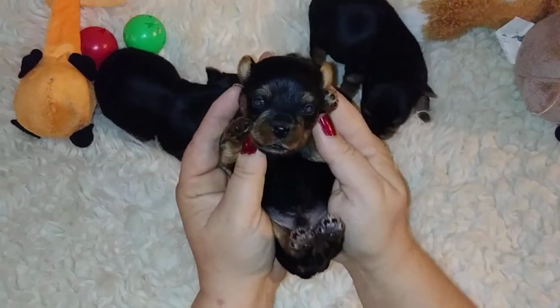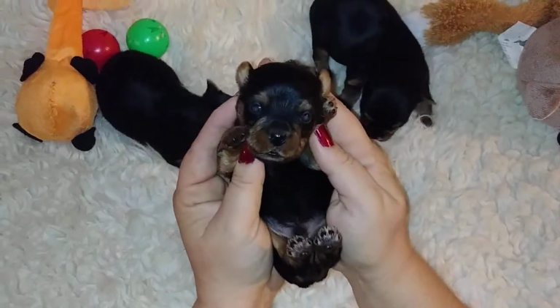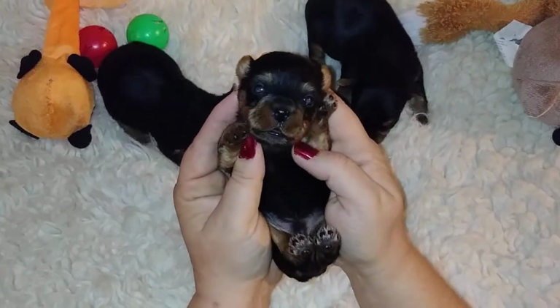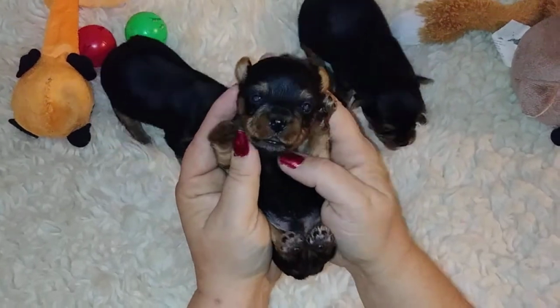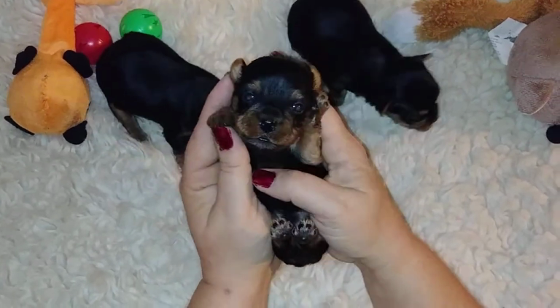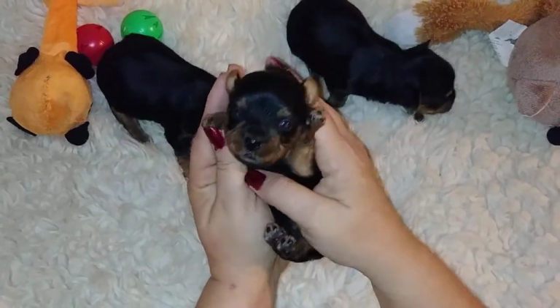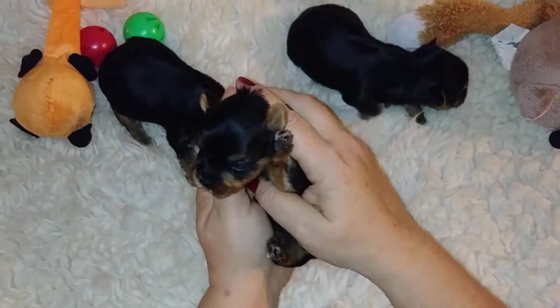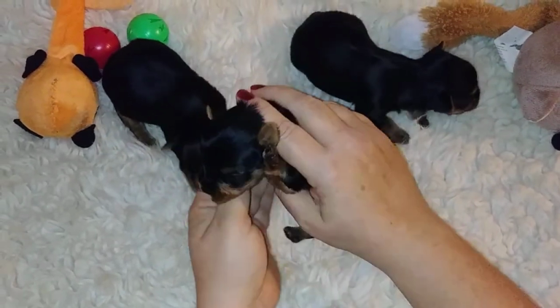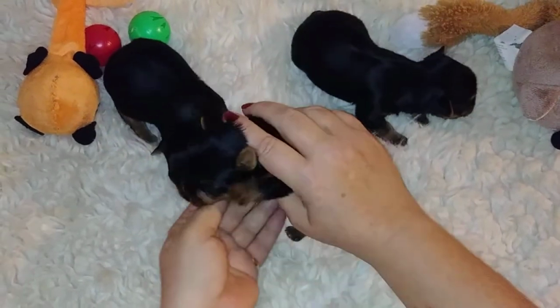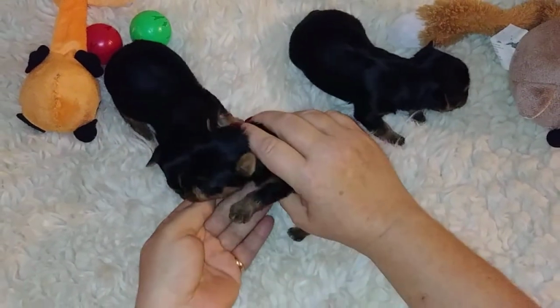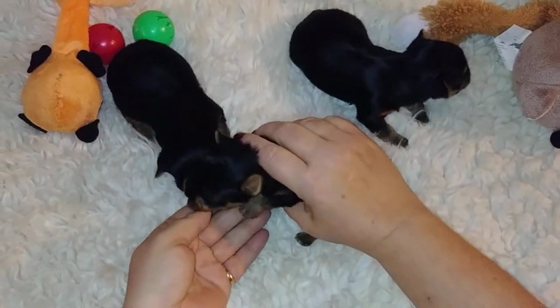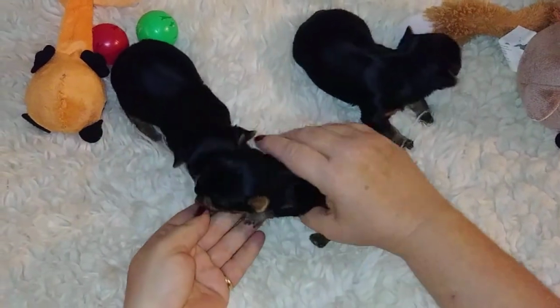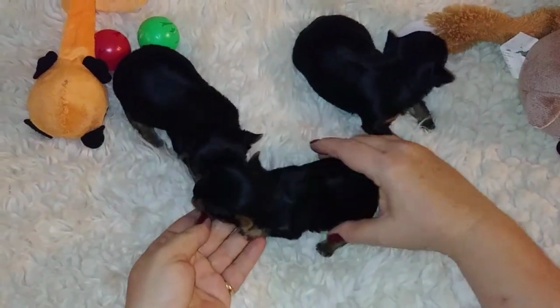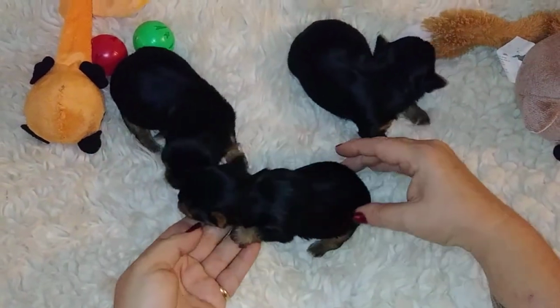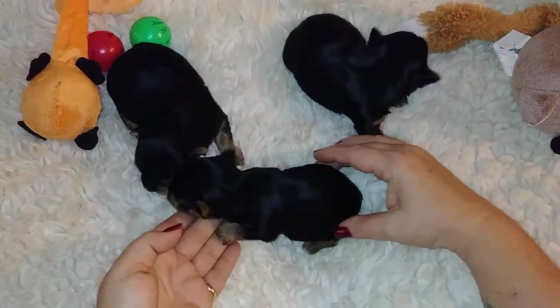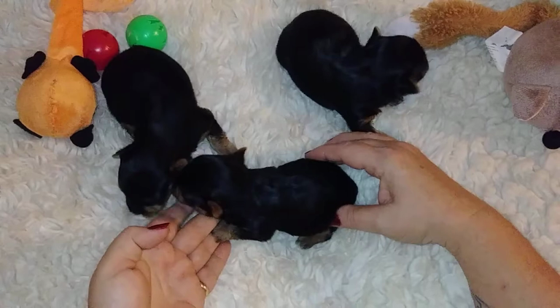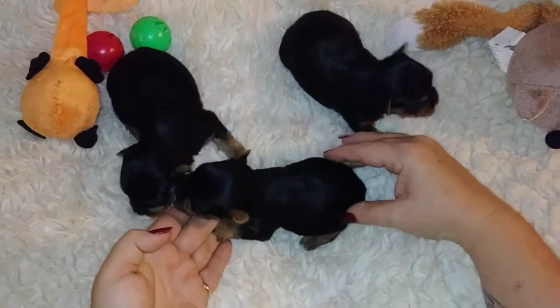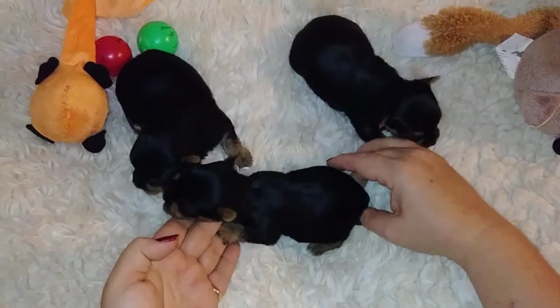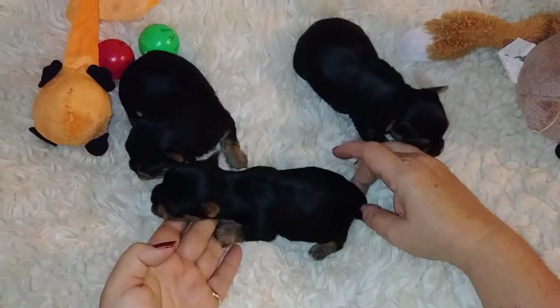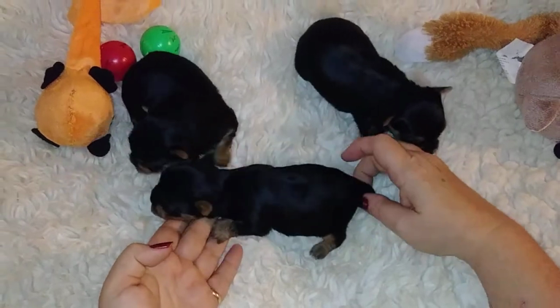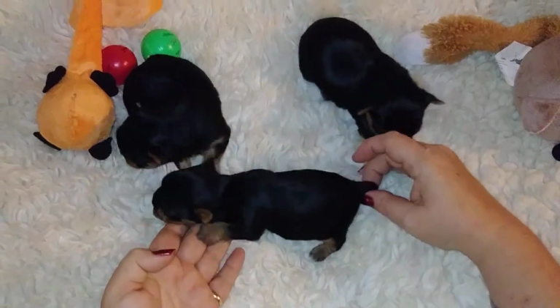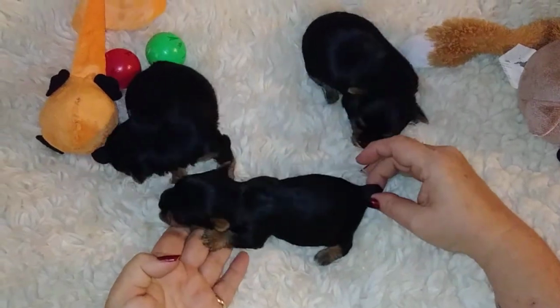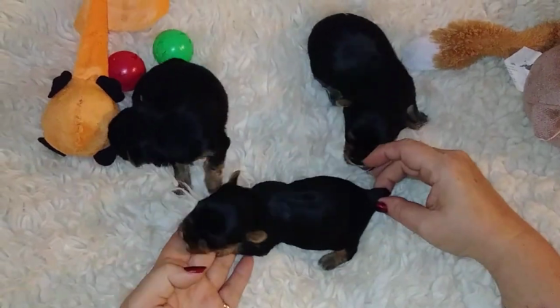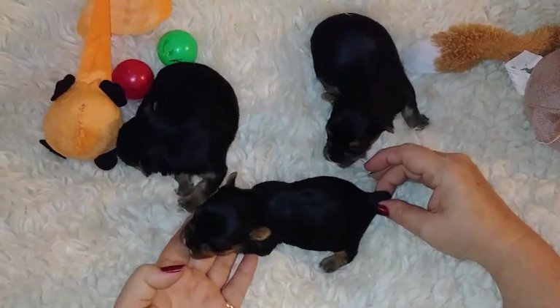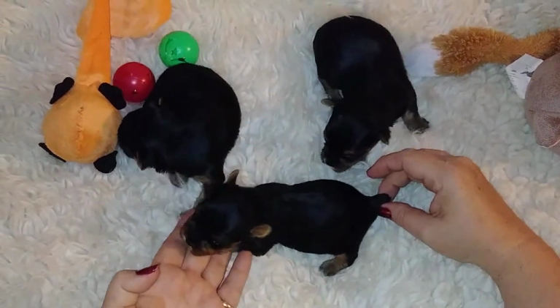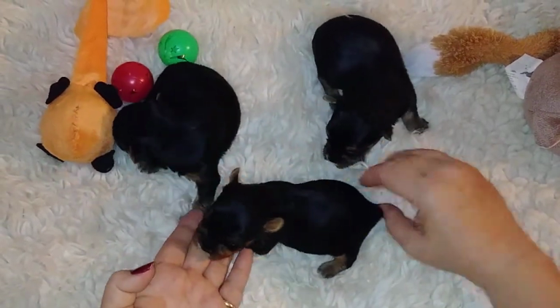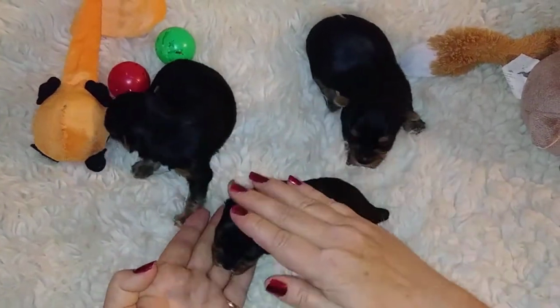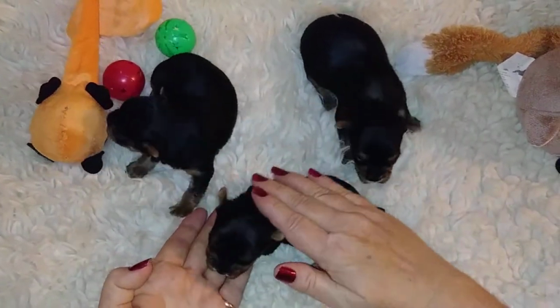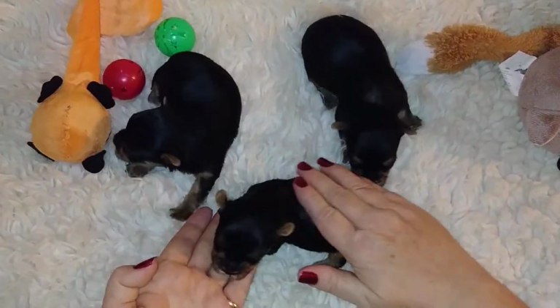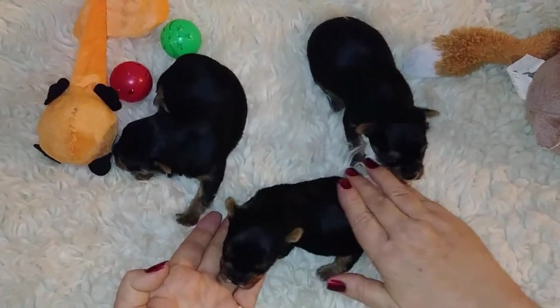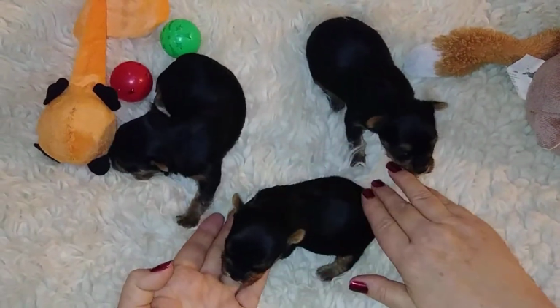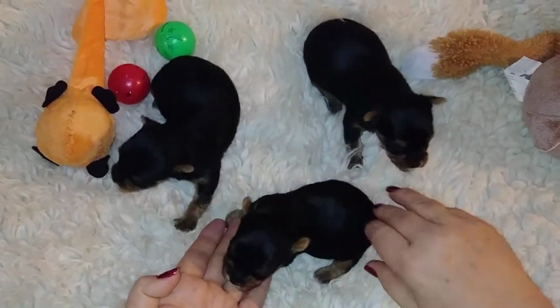Ears are already up, short legs, cobby body. Tail is done, of course, but there's that little baby.